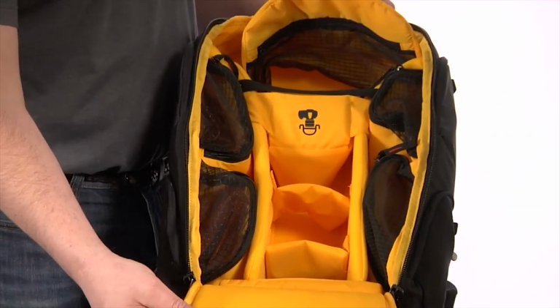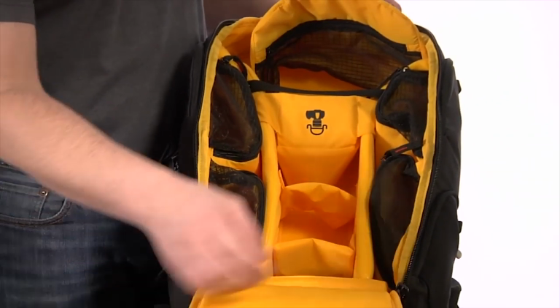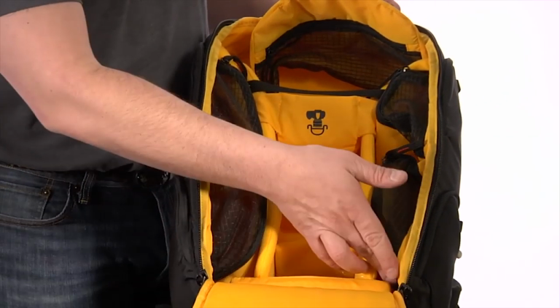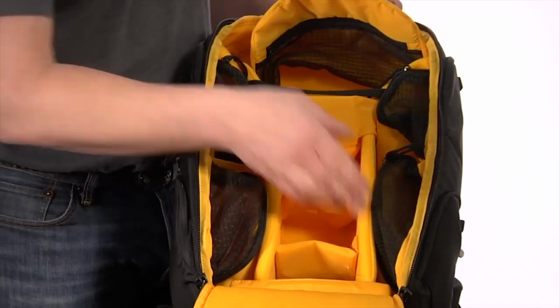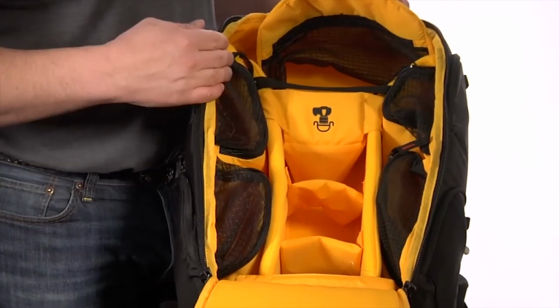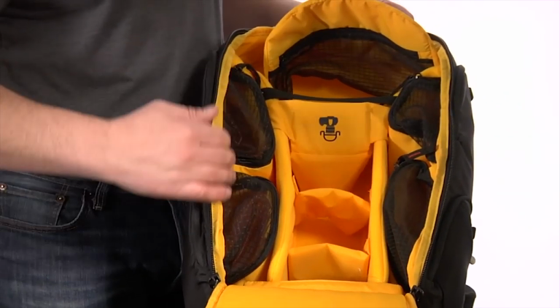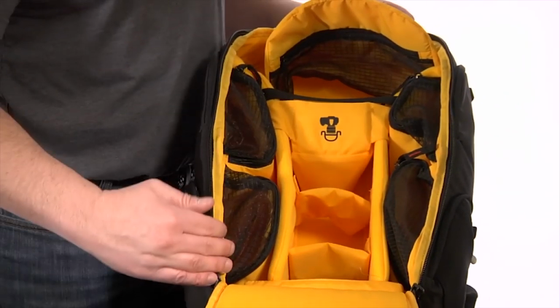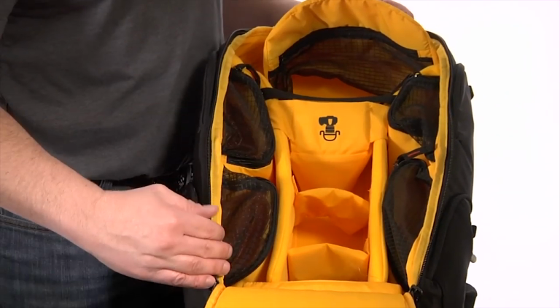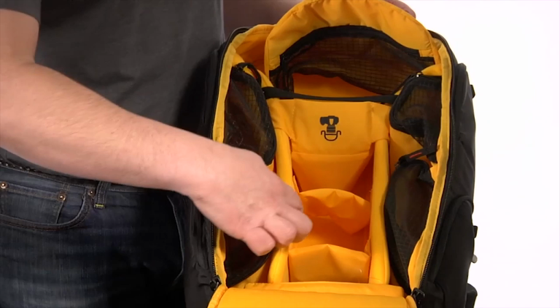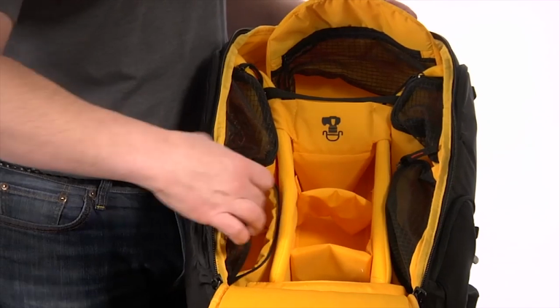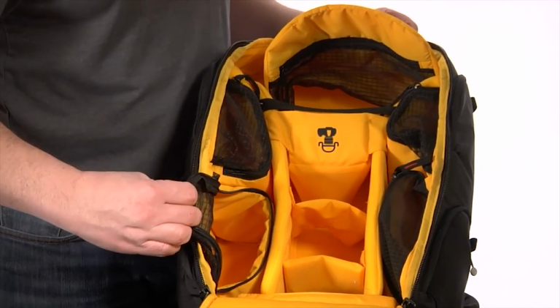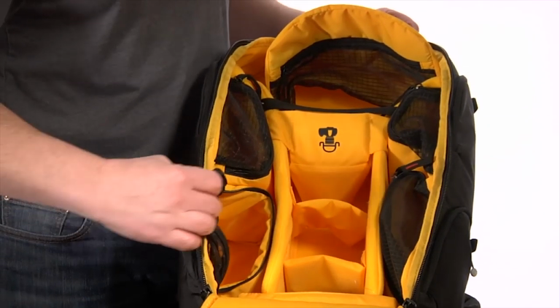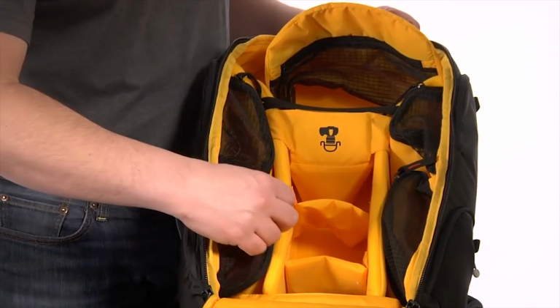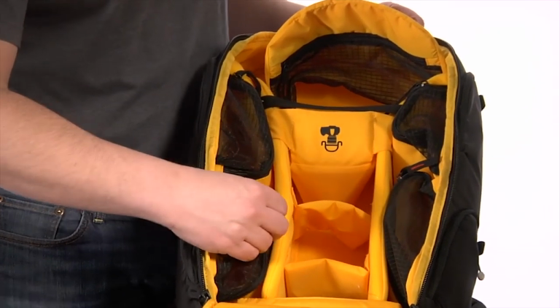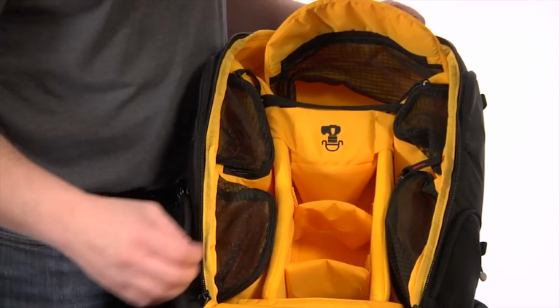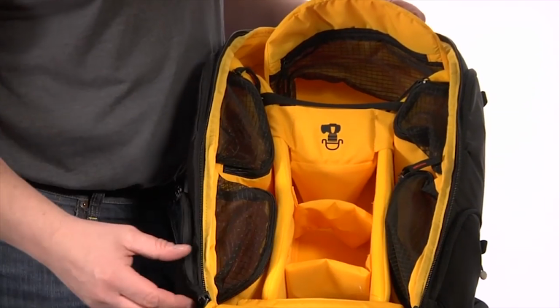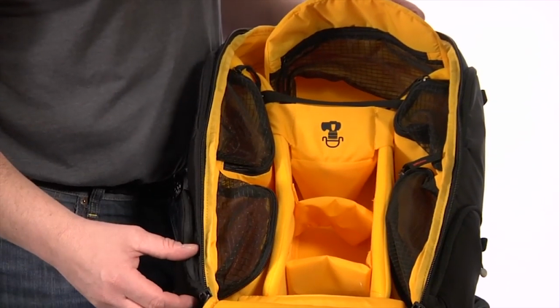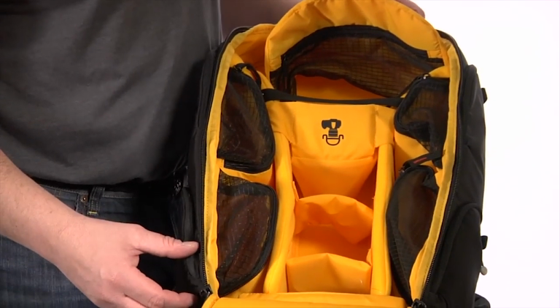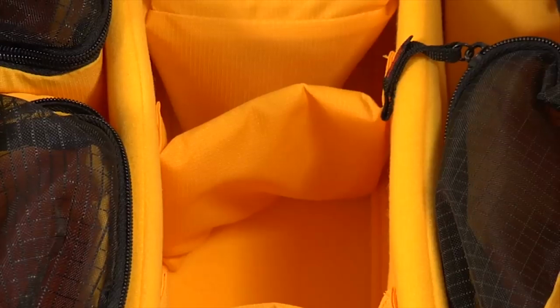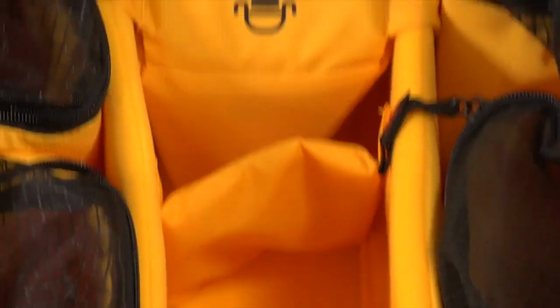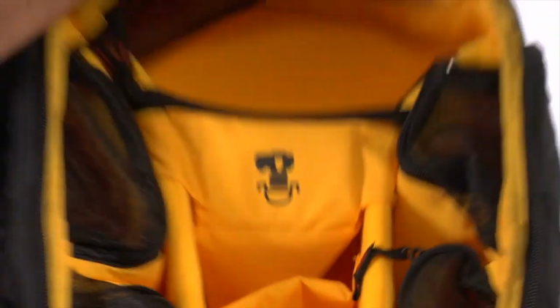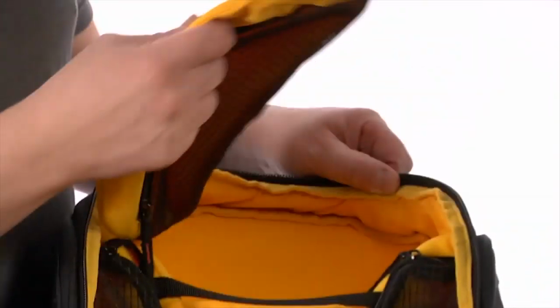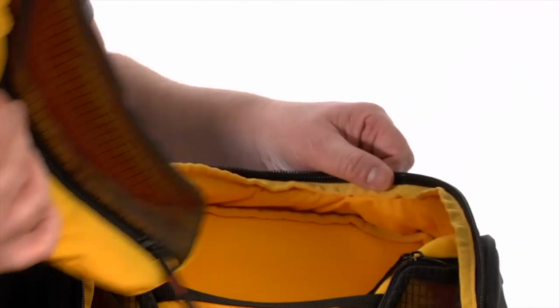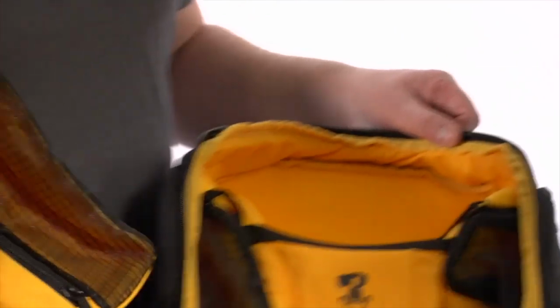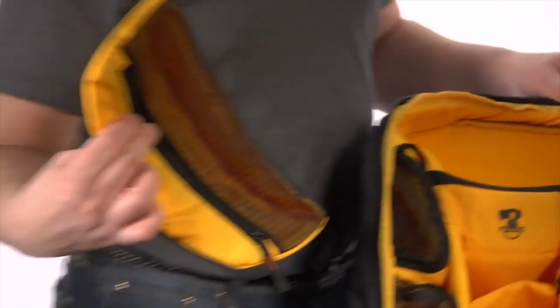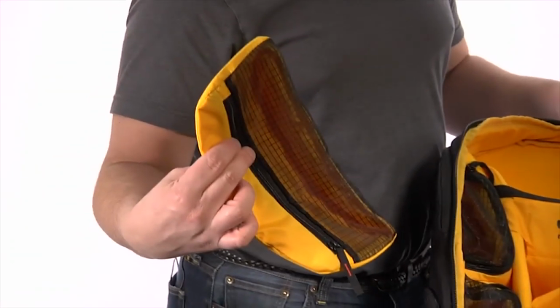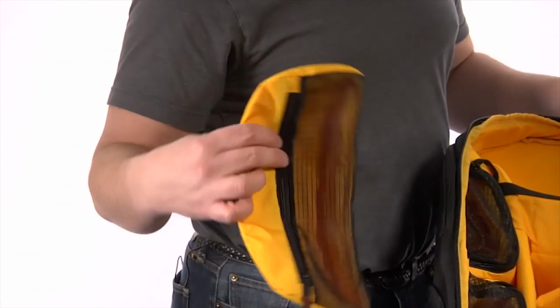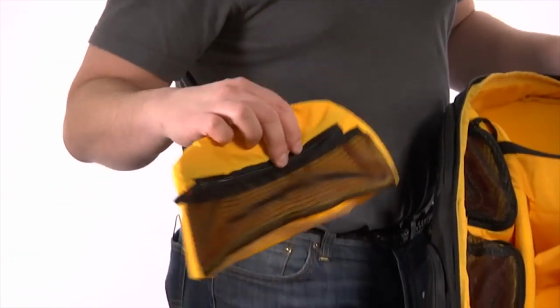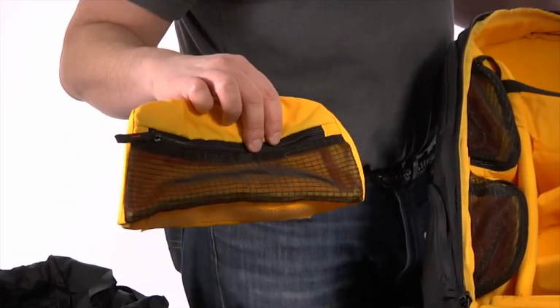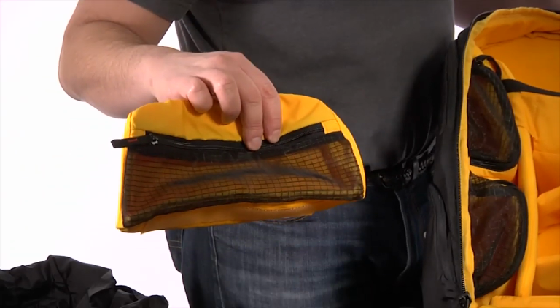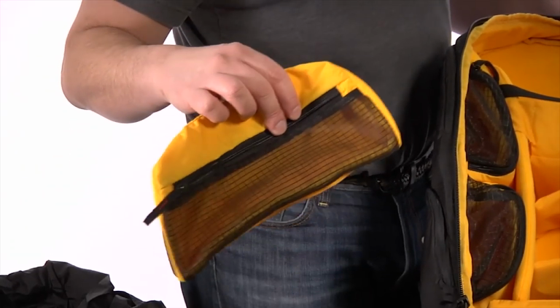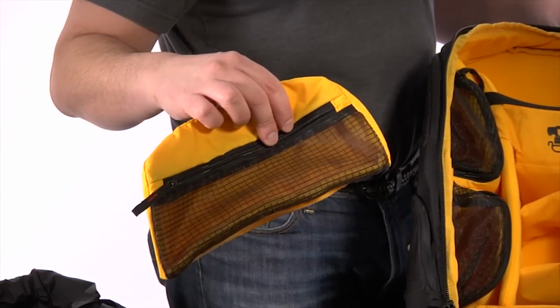You'll see a series of dividers — they're all Velcro dividers and can be moved as you need to reconfigure the bag, as well as pouches that come out. These are our cocoon pouches, great for organizing your gear.